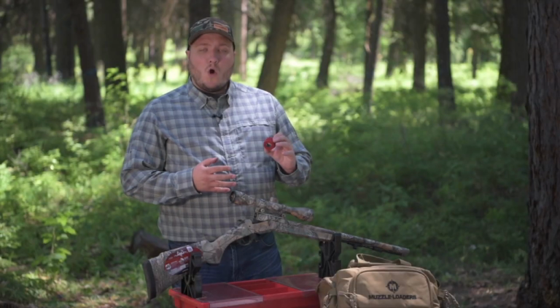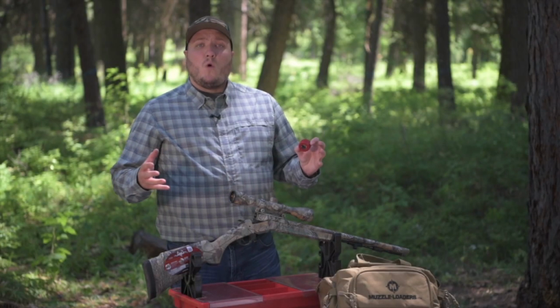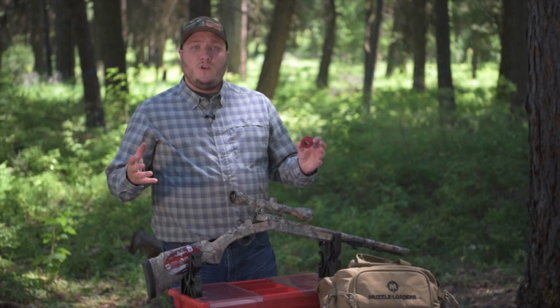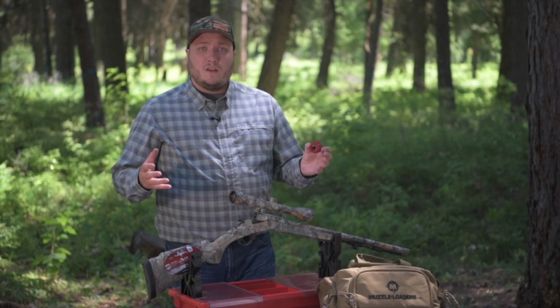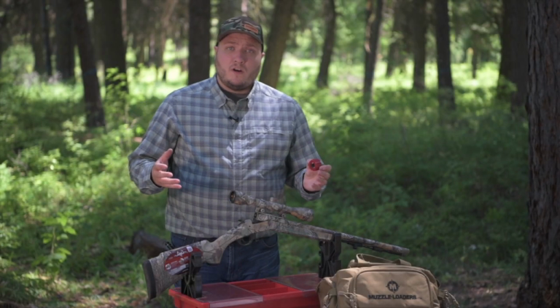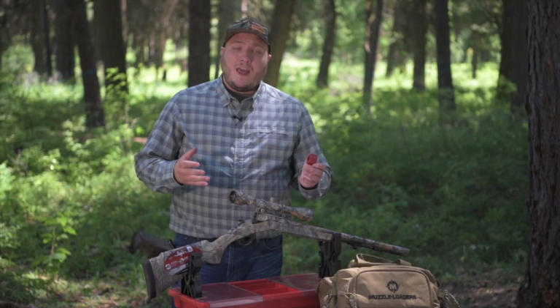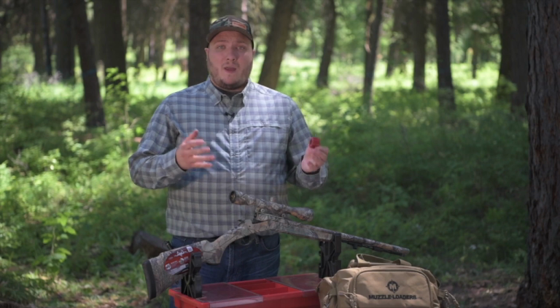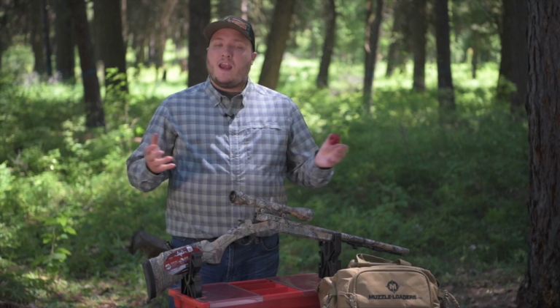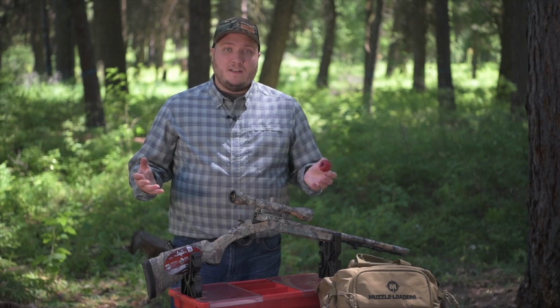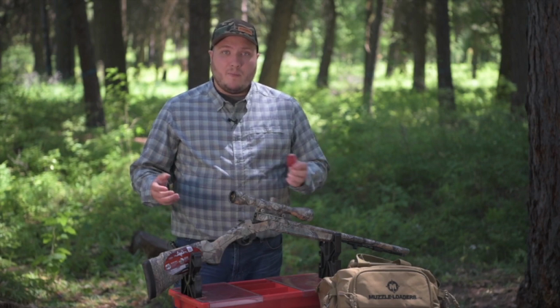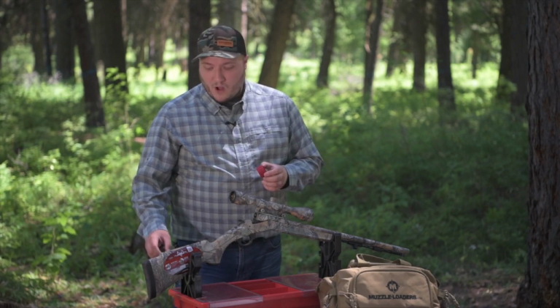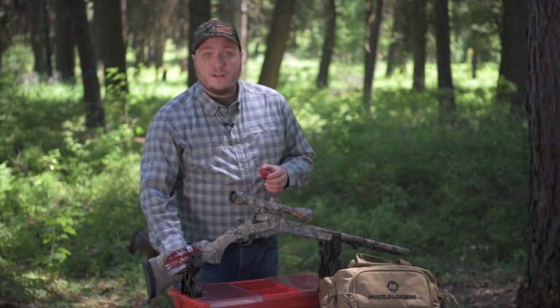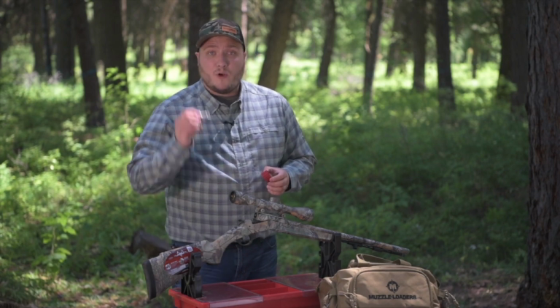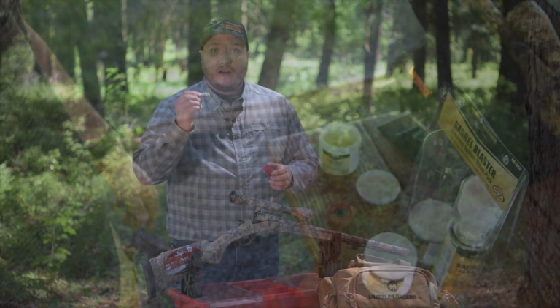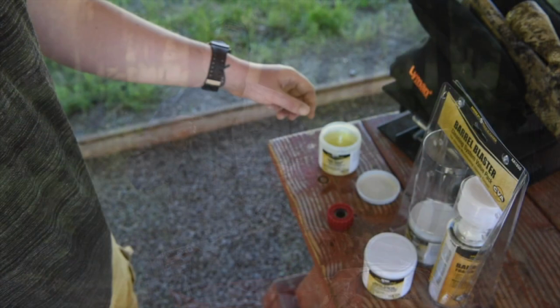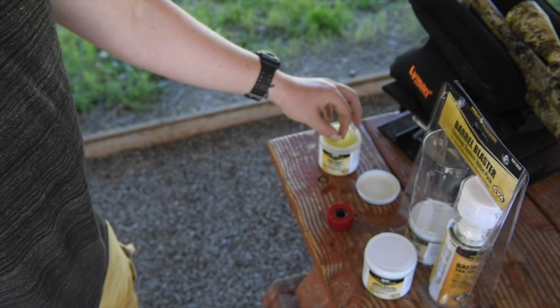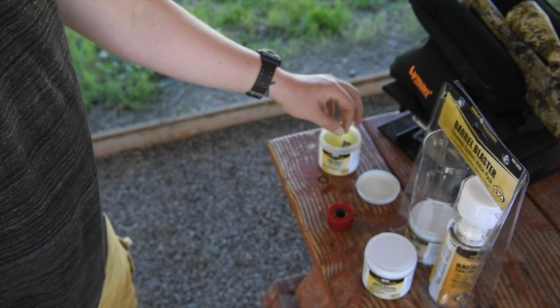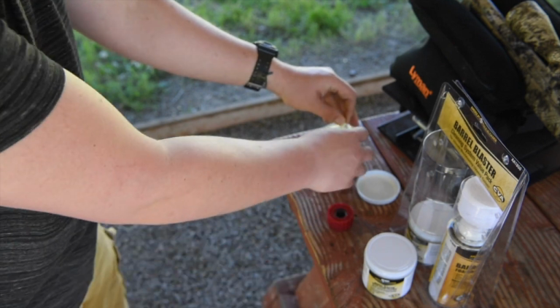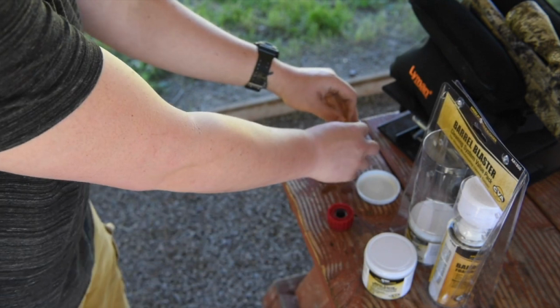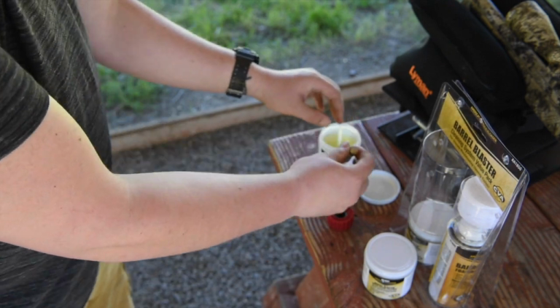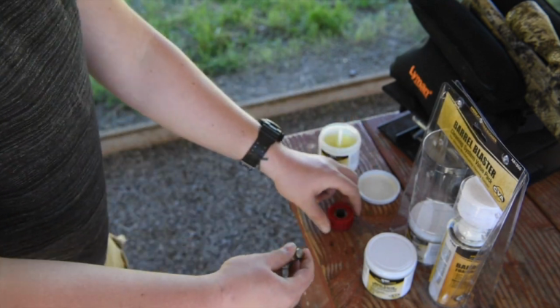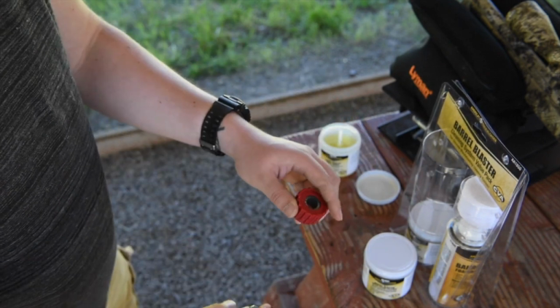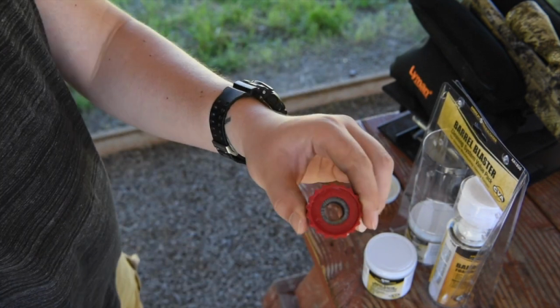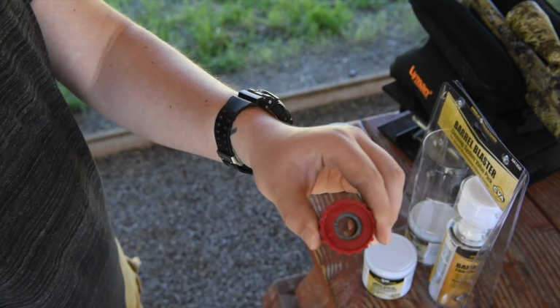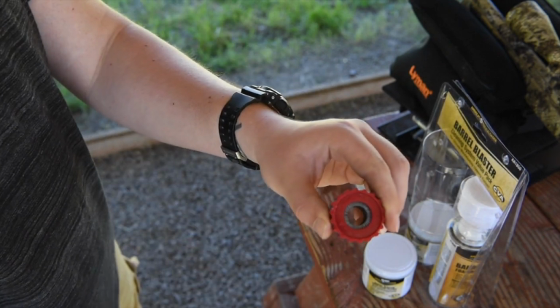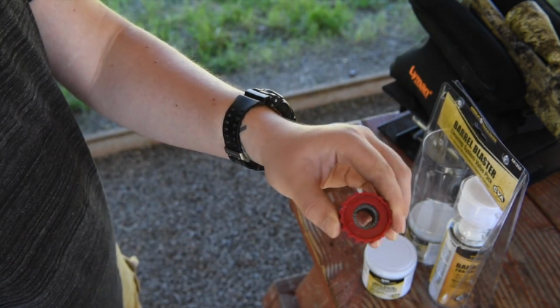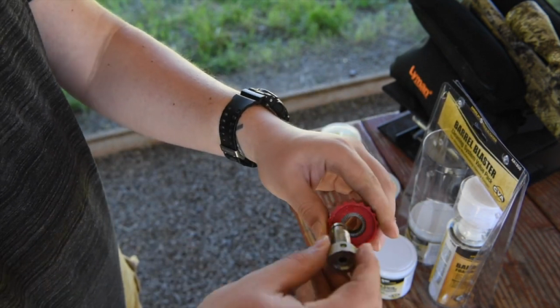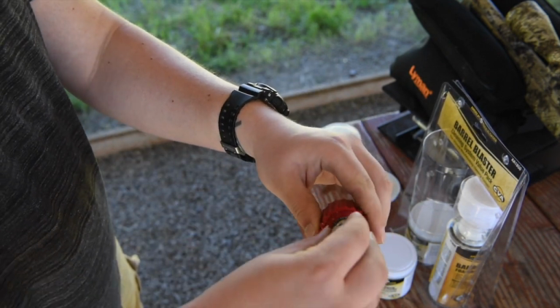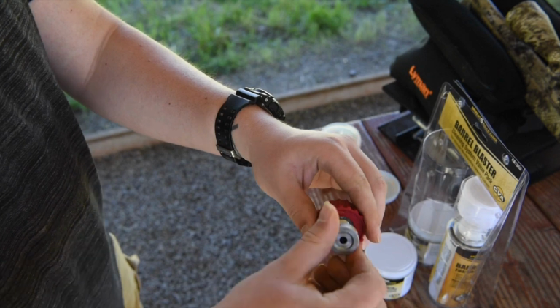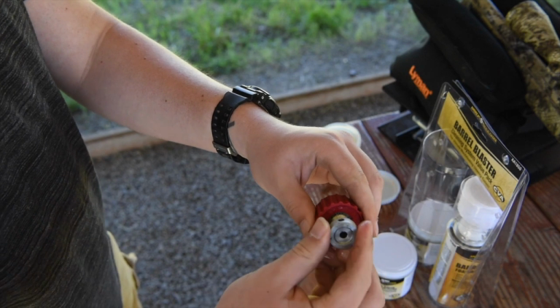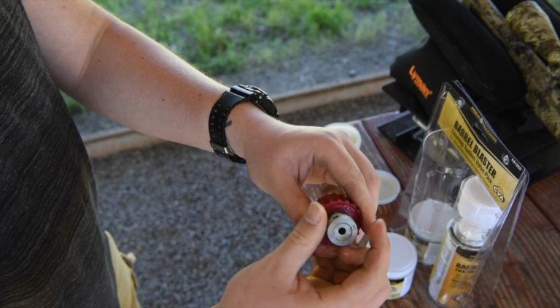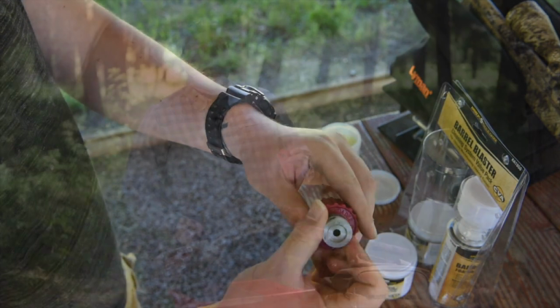Over the course of using your muzzle loader, excess powder and anti-seize can build up on the threads of your breech plug. With our breech plug cleaning tool, you can easily clean the threads of your breech plug, allowing easy reinstallation of your breech plug back into your muzzle loader barrel.